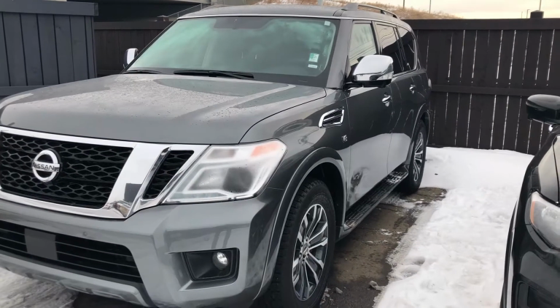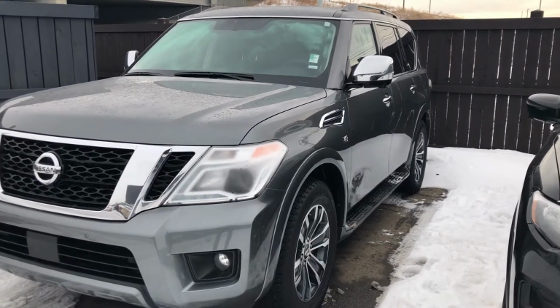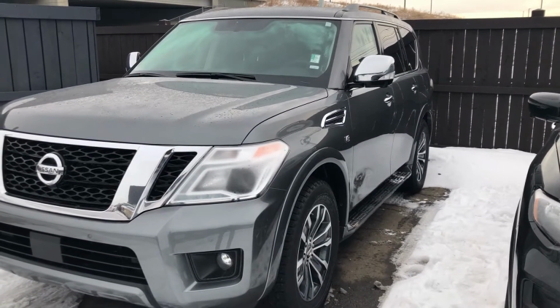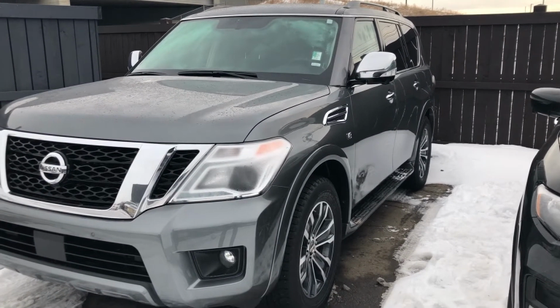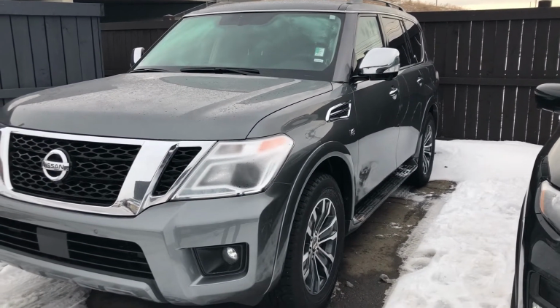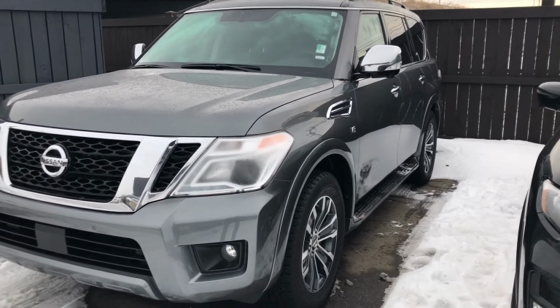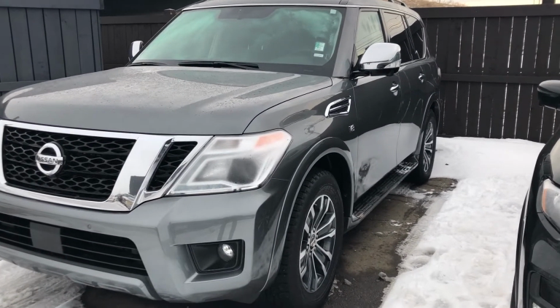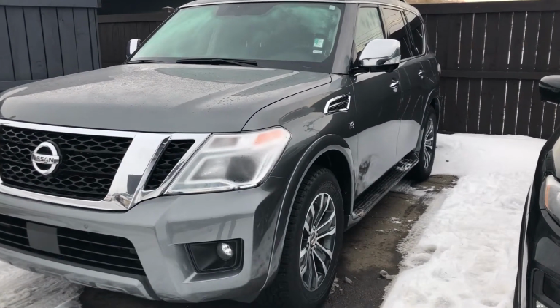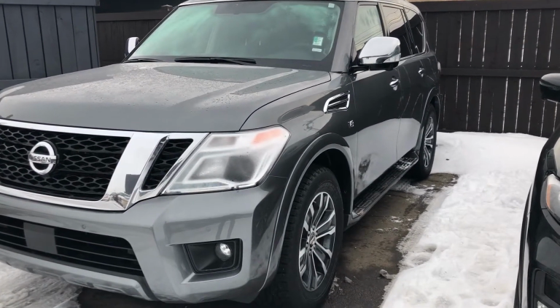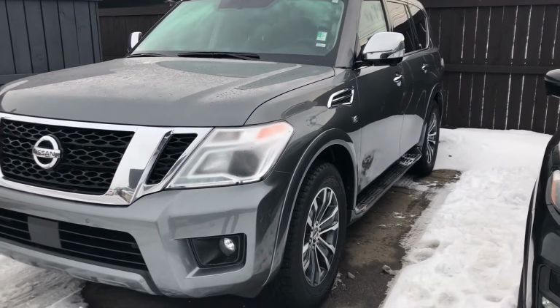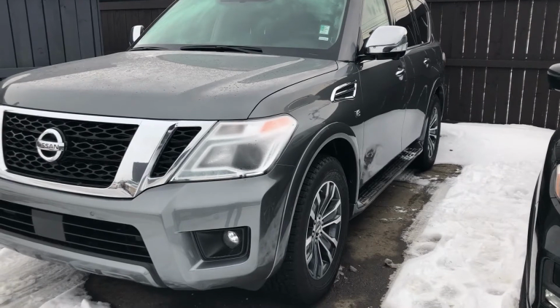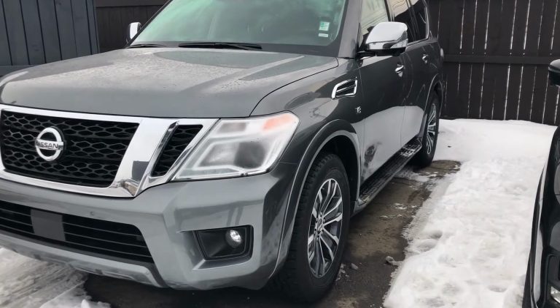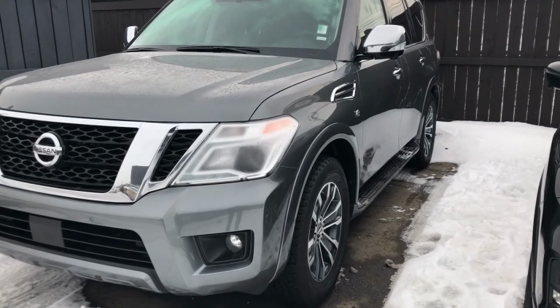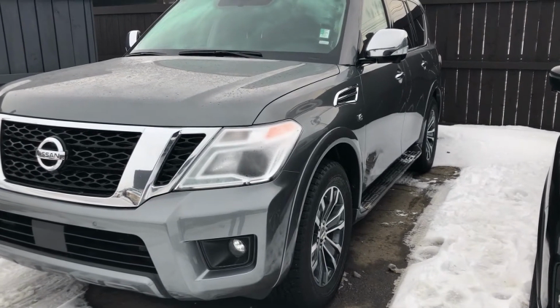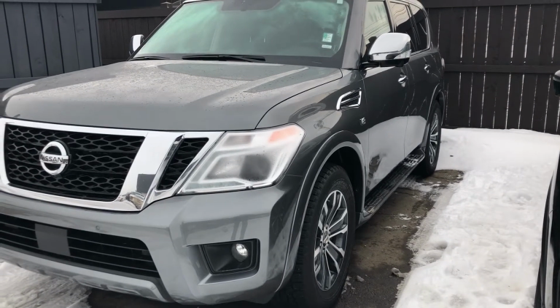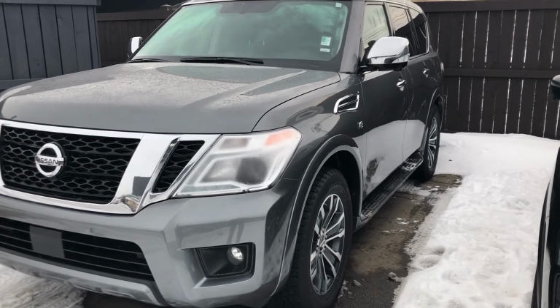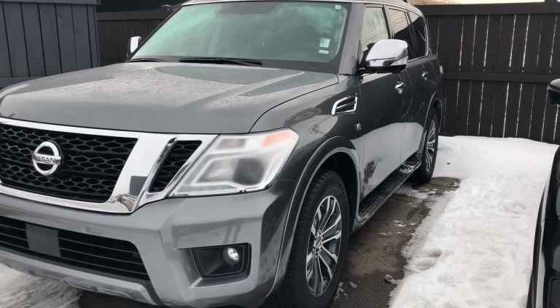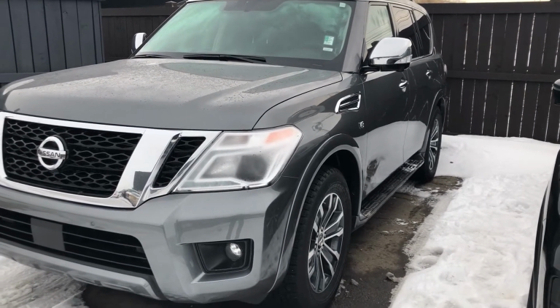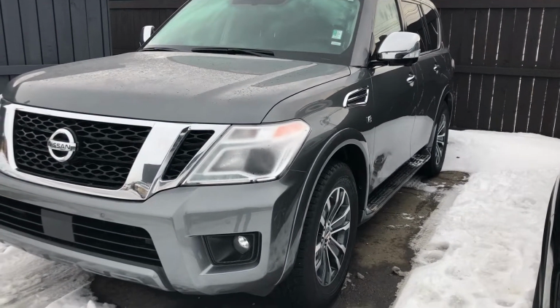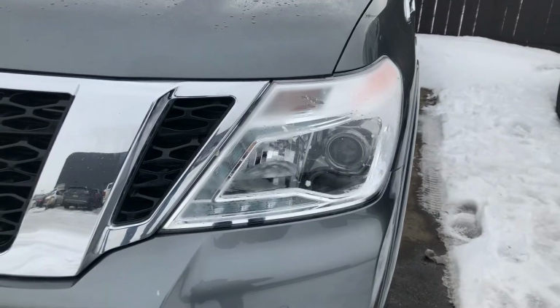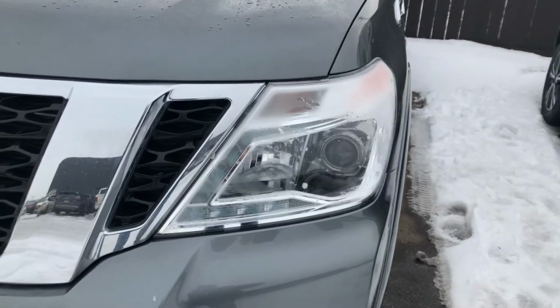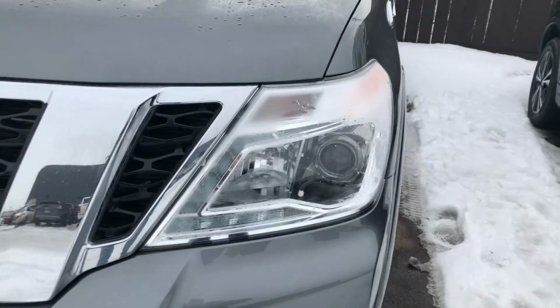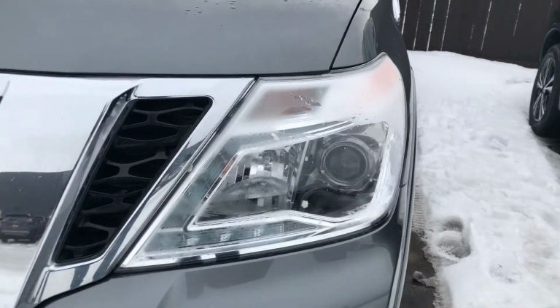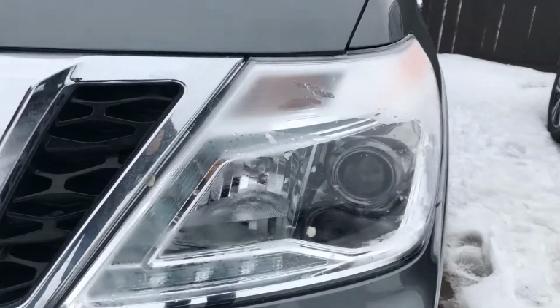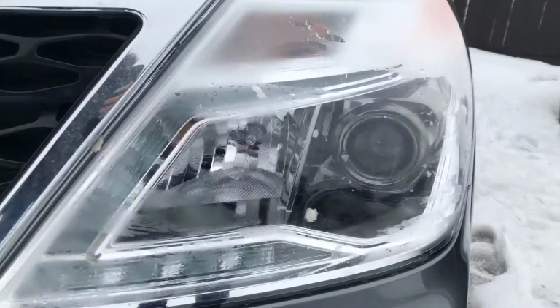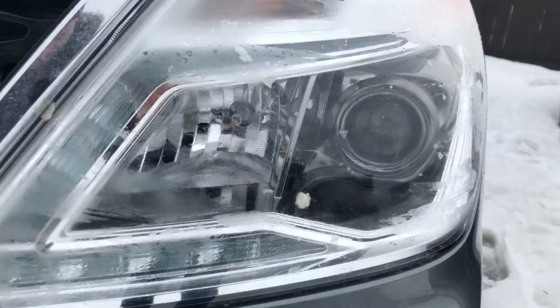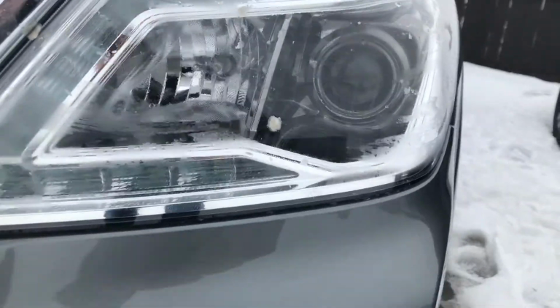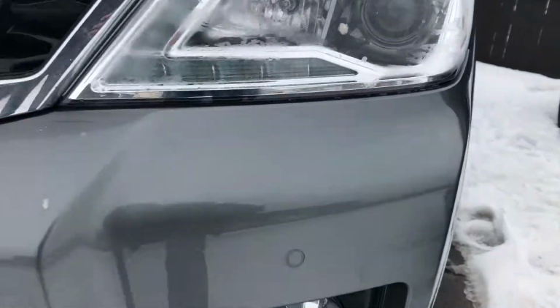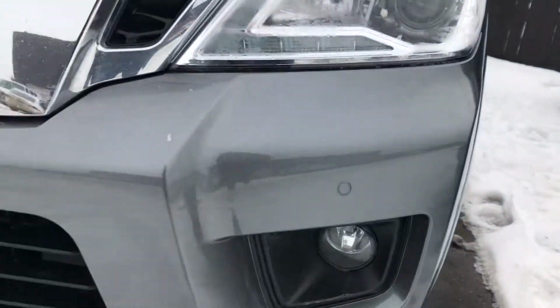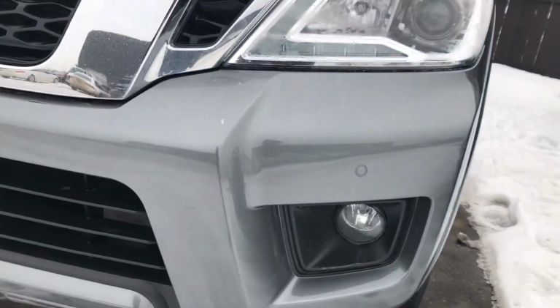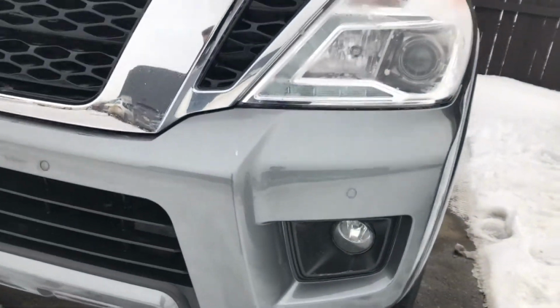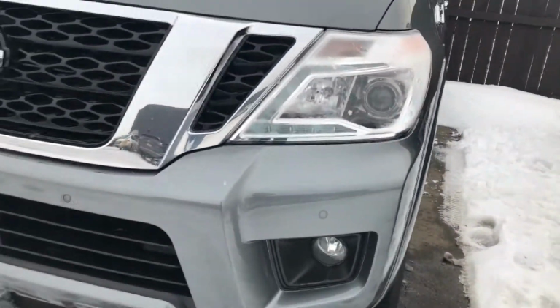Hello, Steph here from Northside Nissan. Let's take a quick peek at this 2019 Nissan Armada you inquired on. Take a look — you have your LED headlights as well as your fog lights down below.